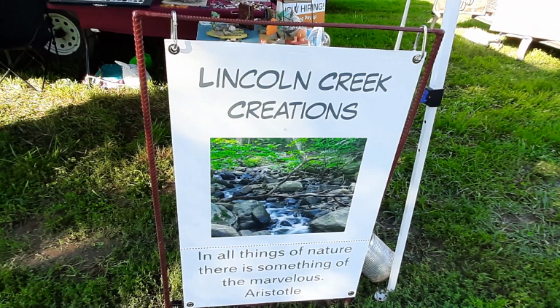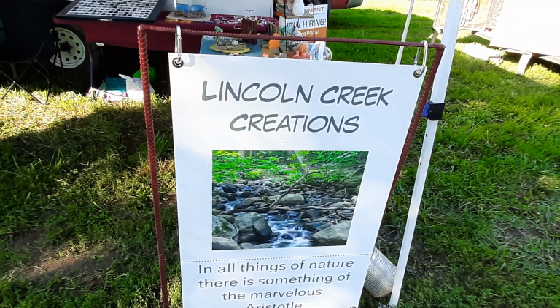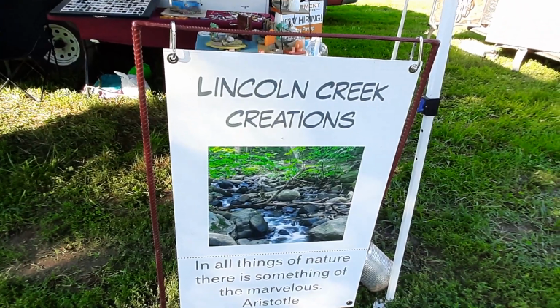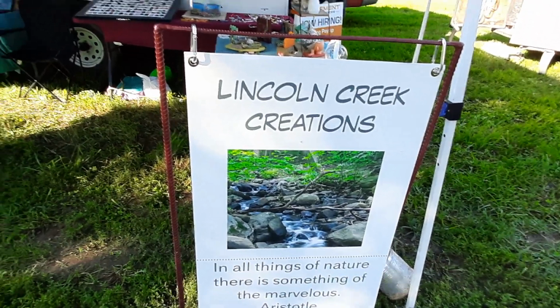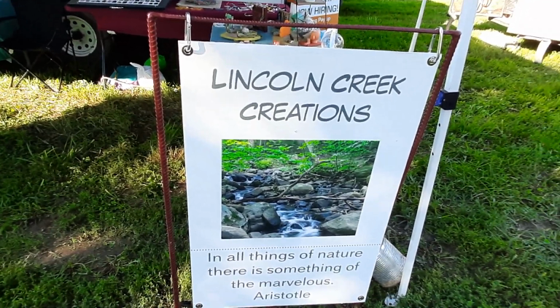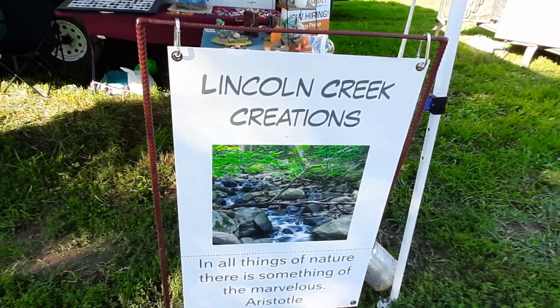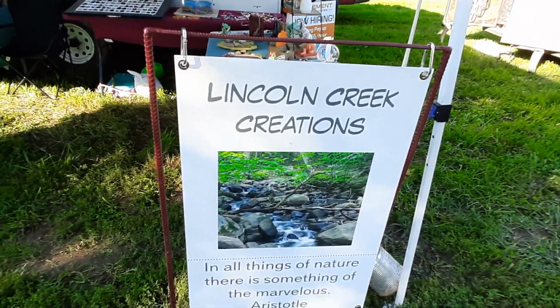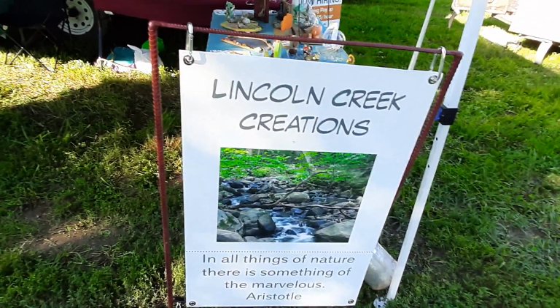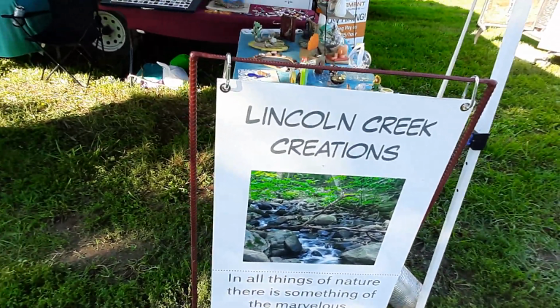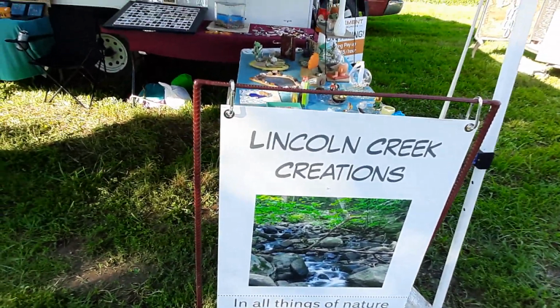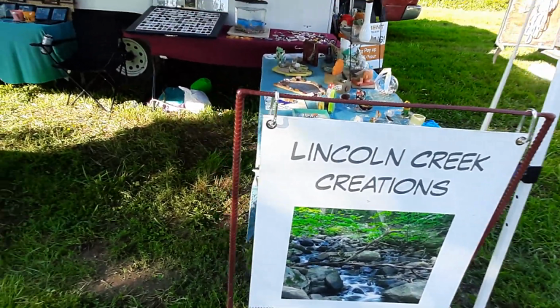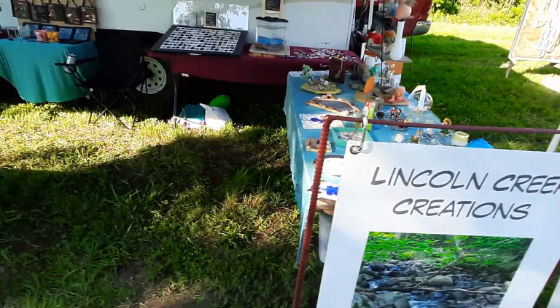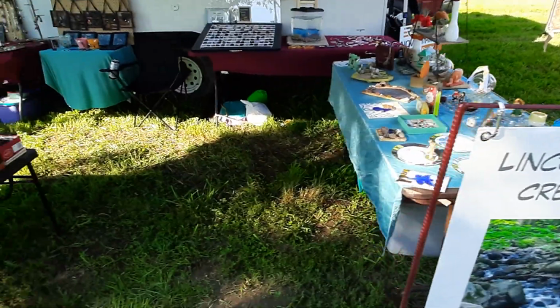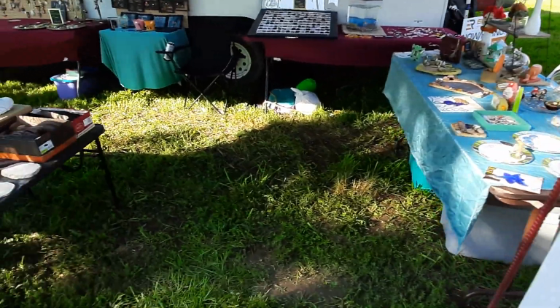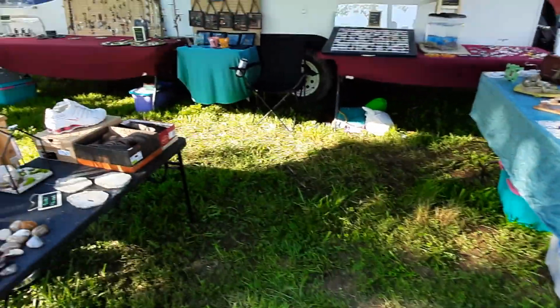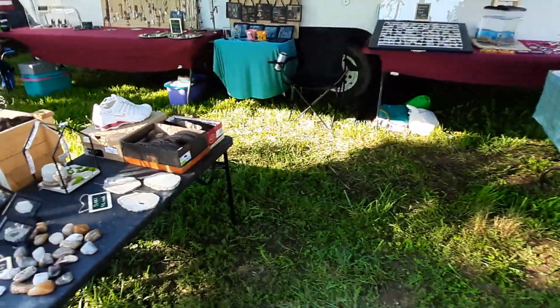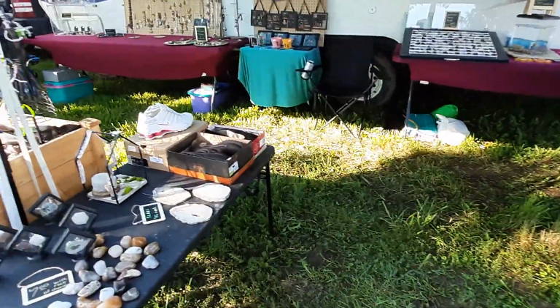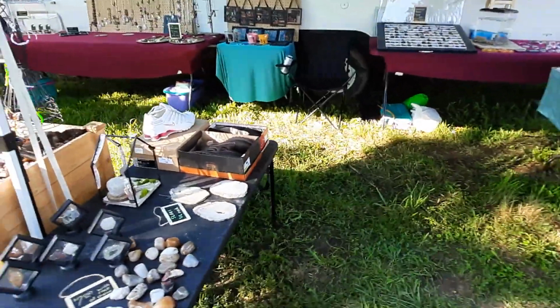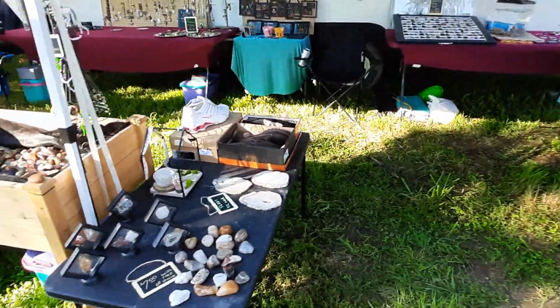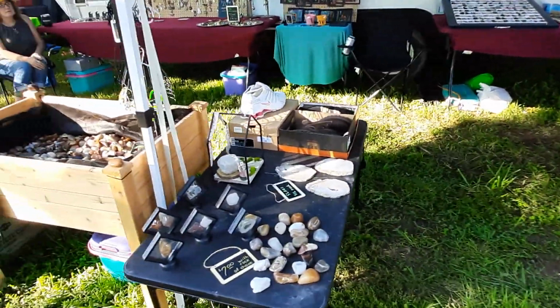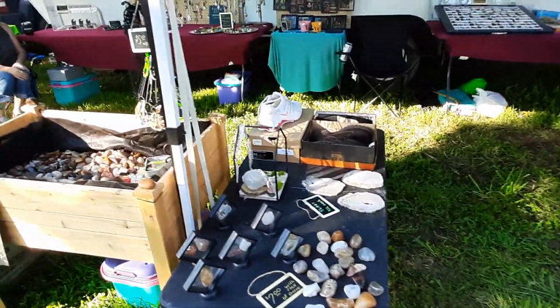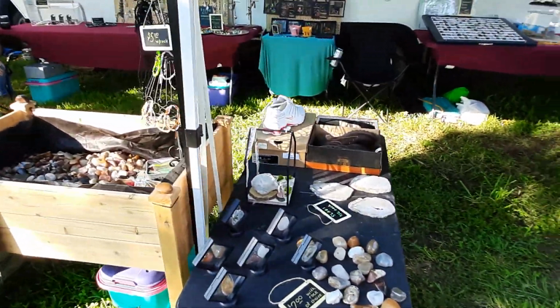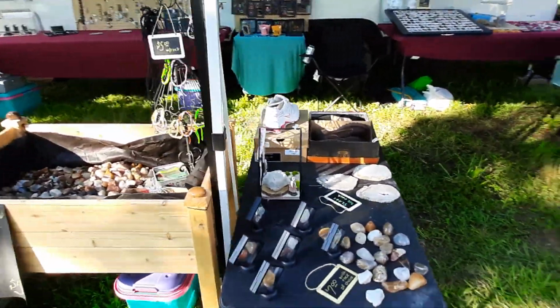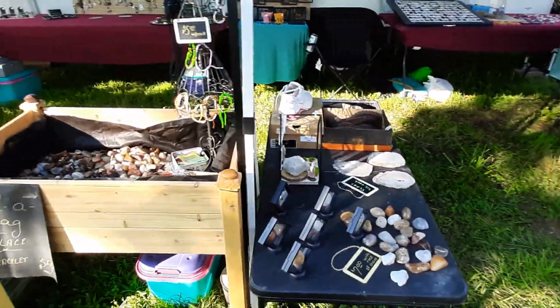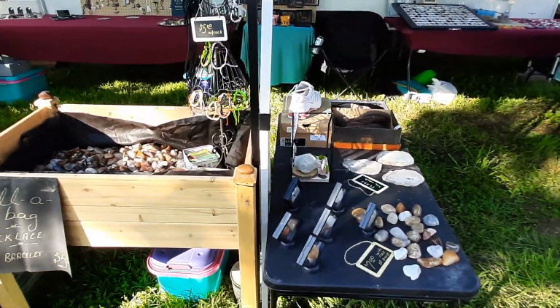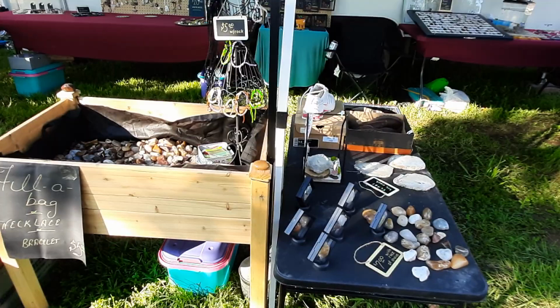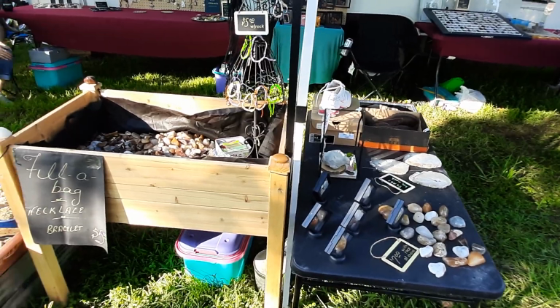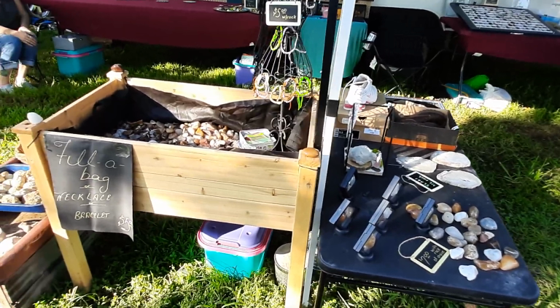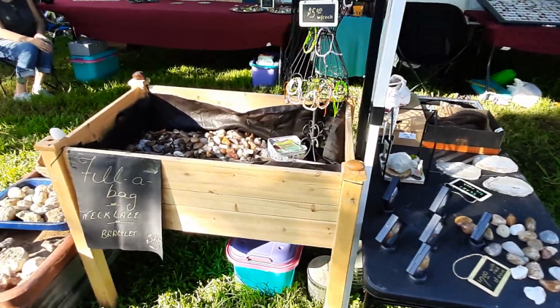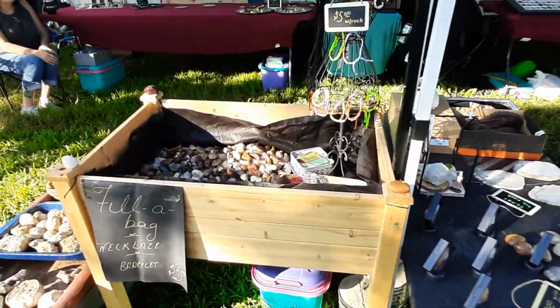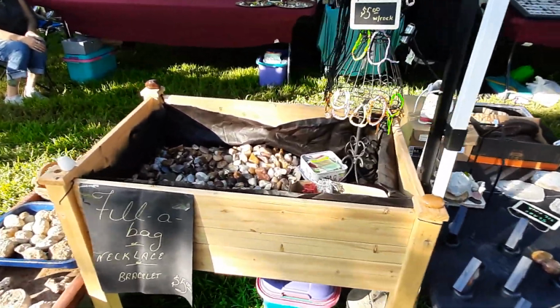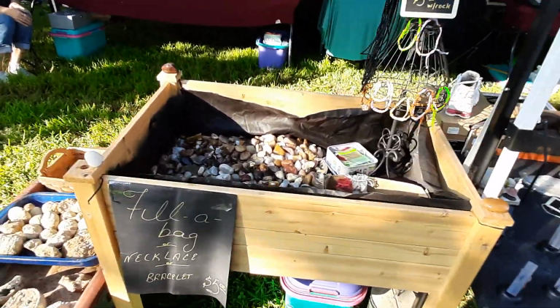How are we all getting along today? This weekend we're set up at the old Barnard Flea Market. So if you're hankering for some rocks, come on up and see us.